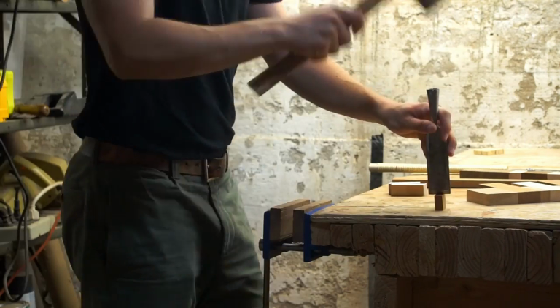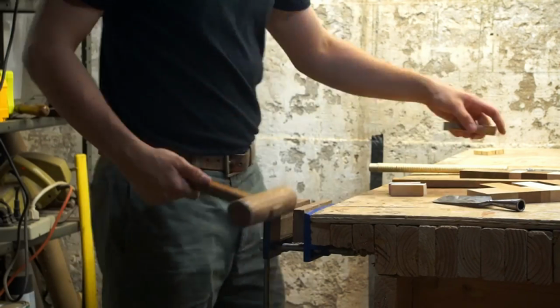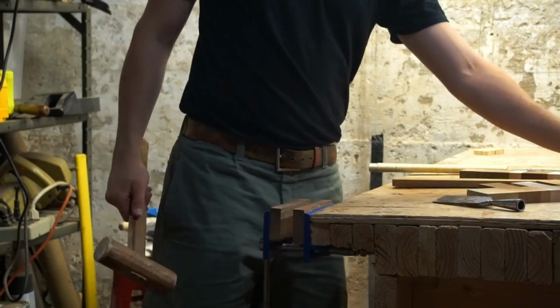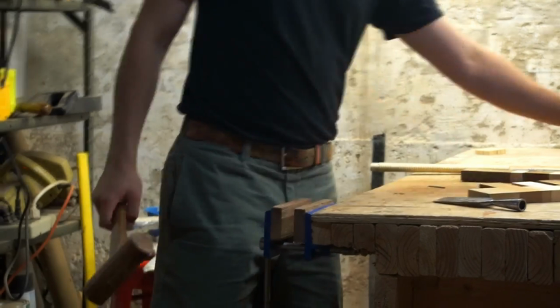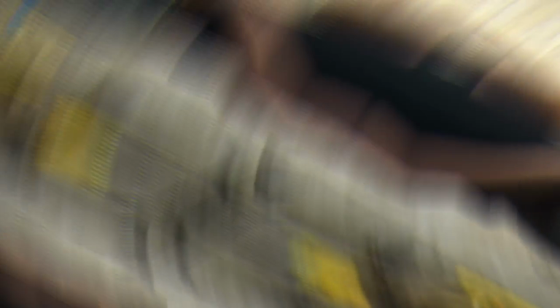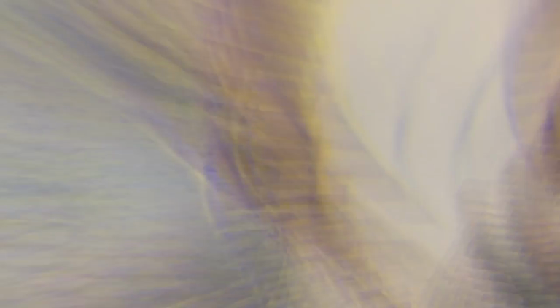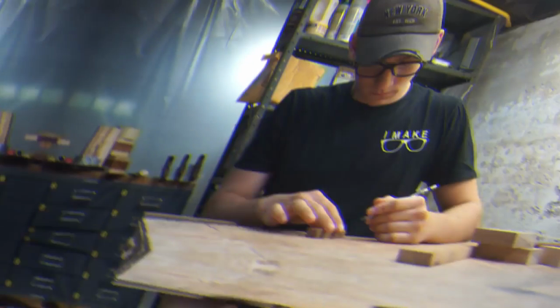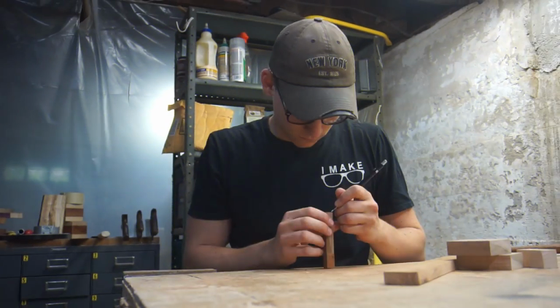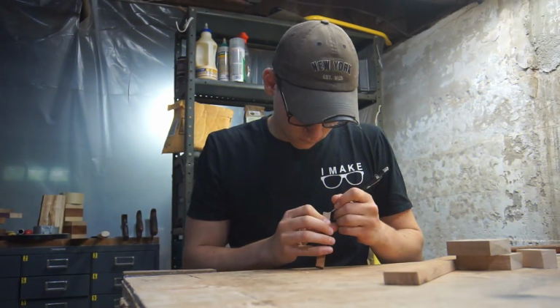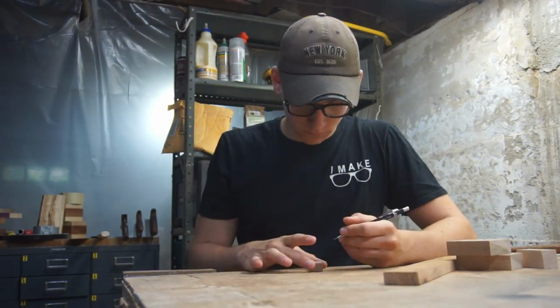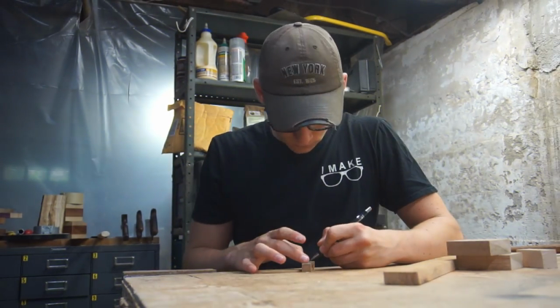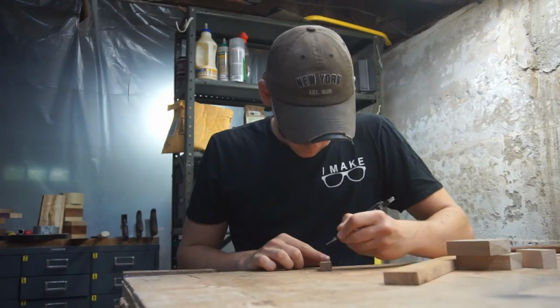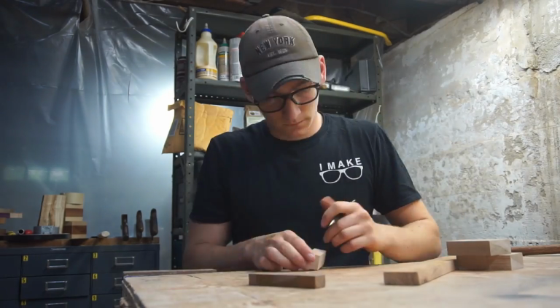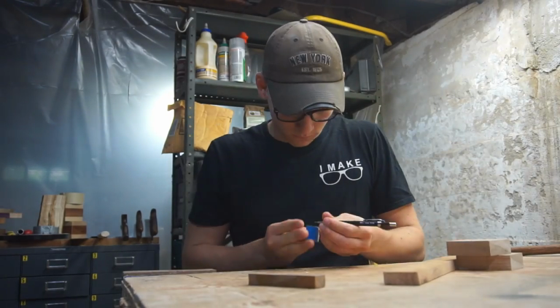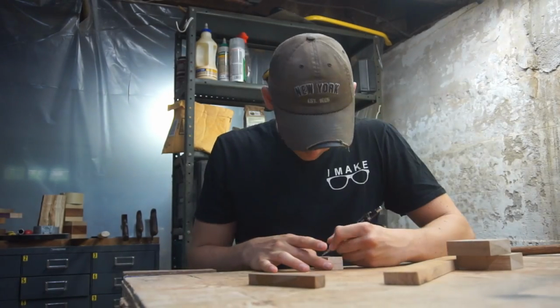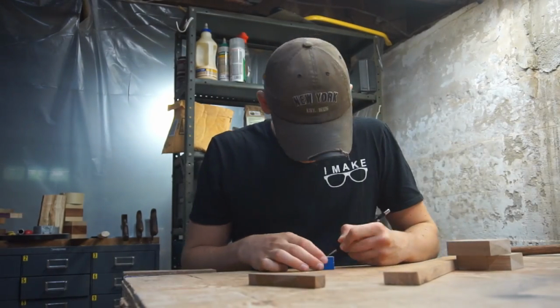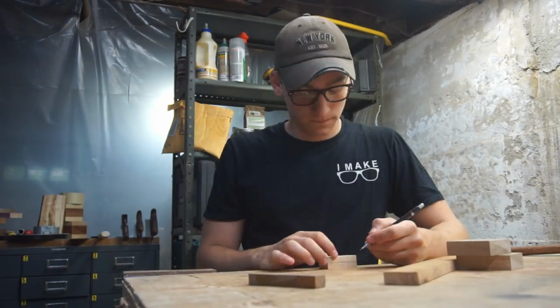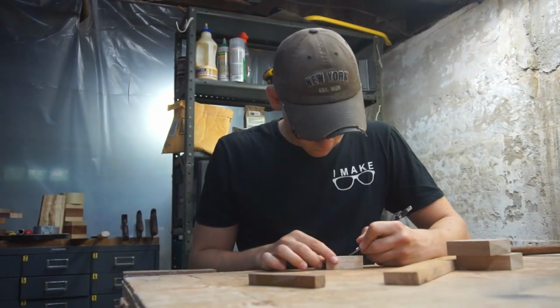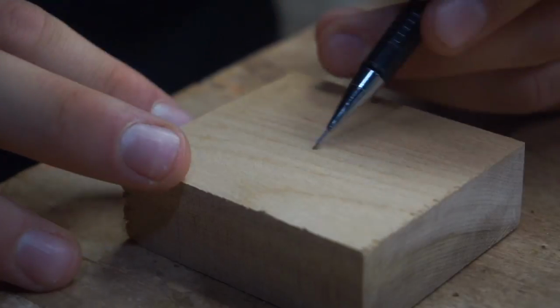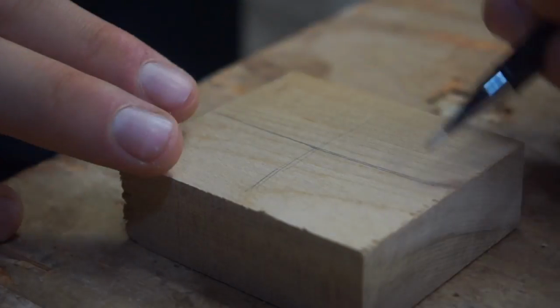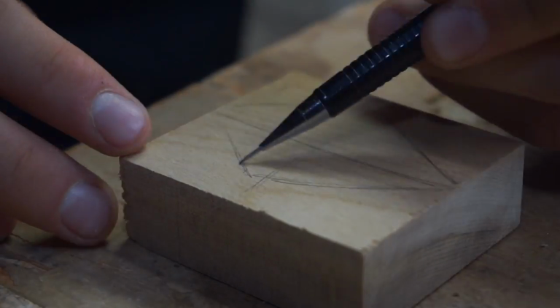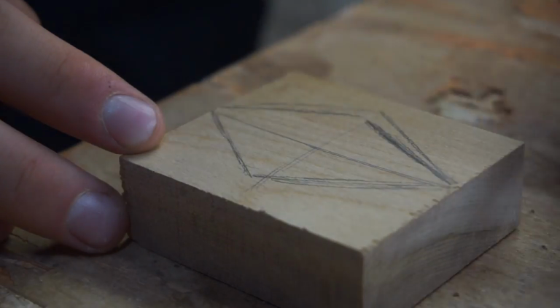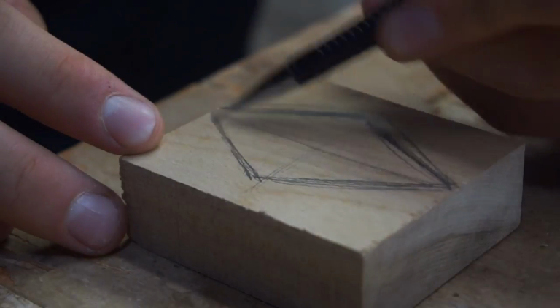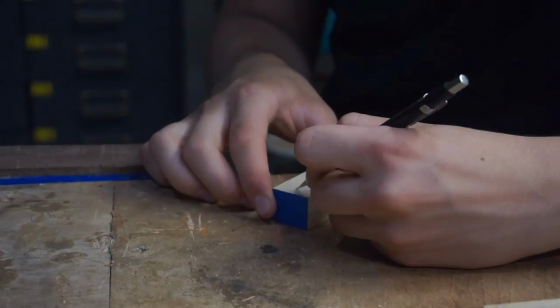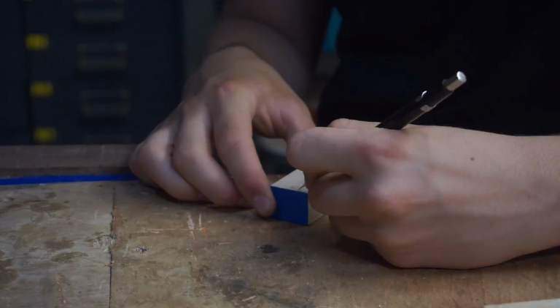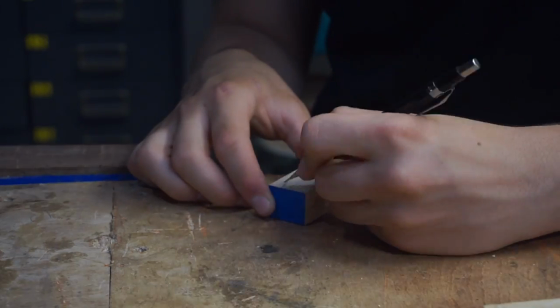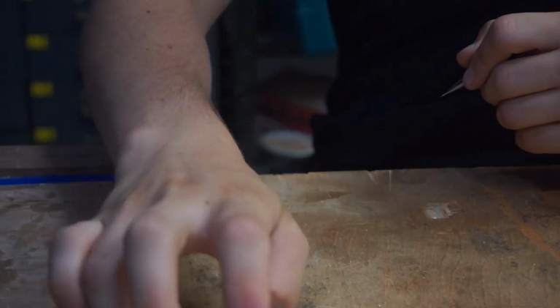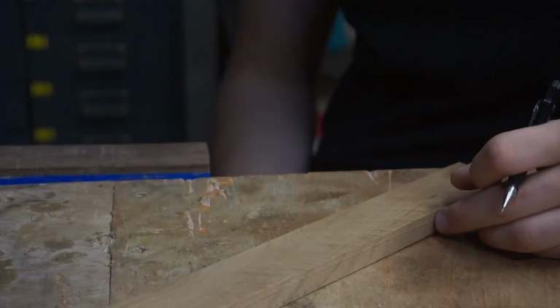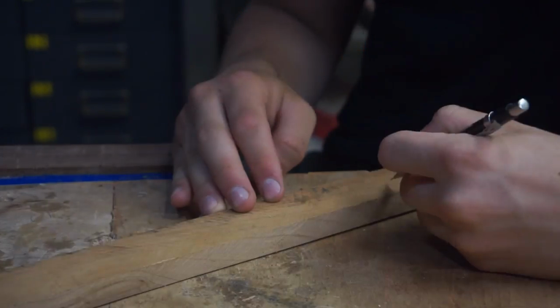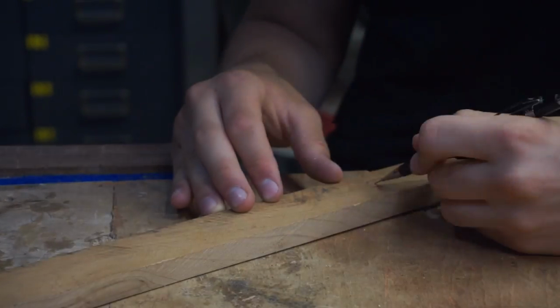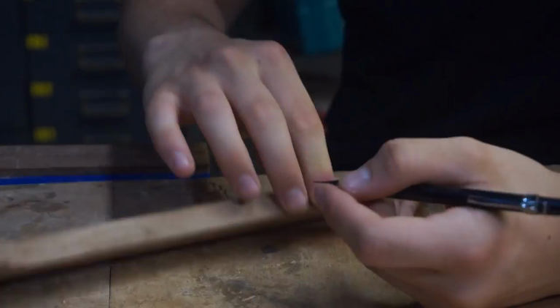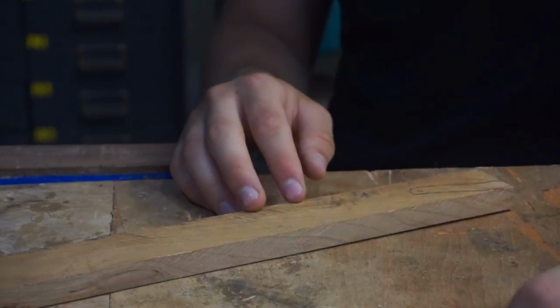I was able to separate the walnut from the other scrap piece using a mallet and a chisel. With all of the necklace blanks sorted out, I could start drawing out the design for each necklace. The first few I started out very basic — straight lines, then curves along one axis, then curves along two axes.